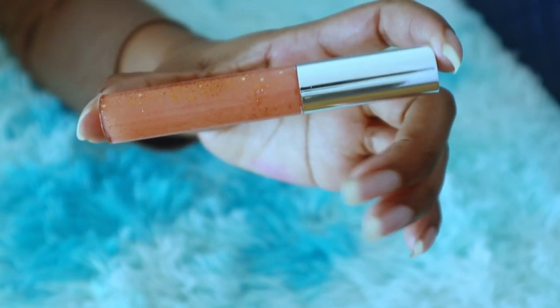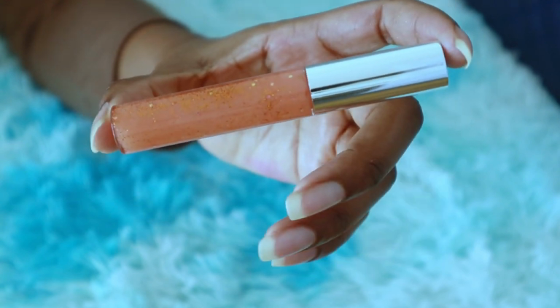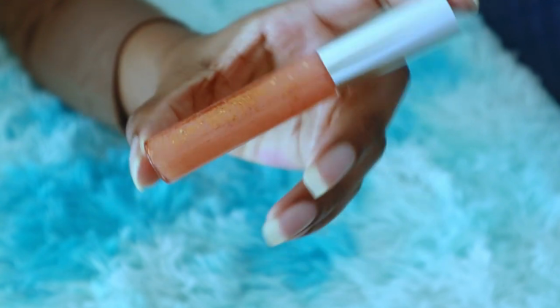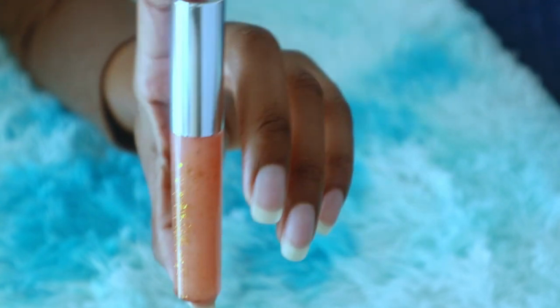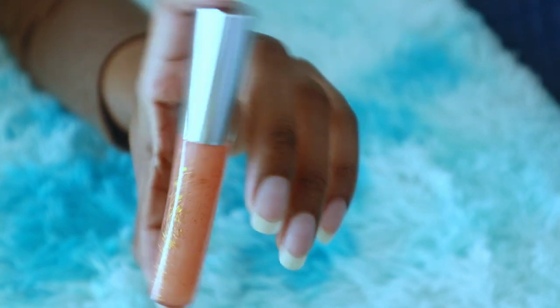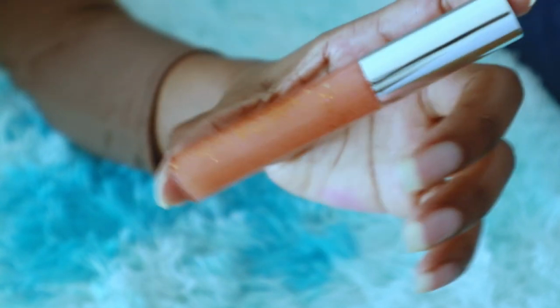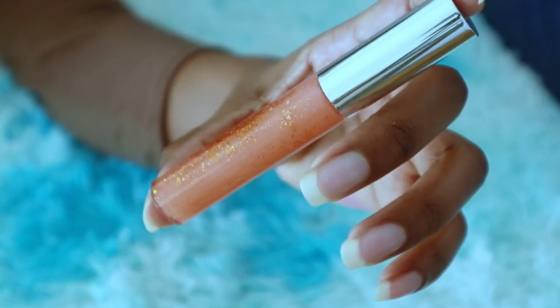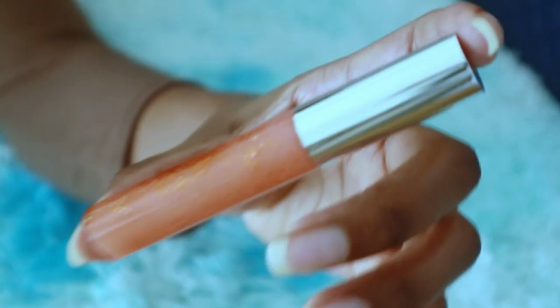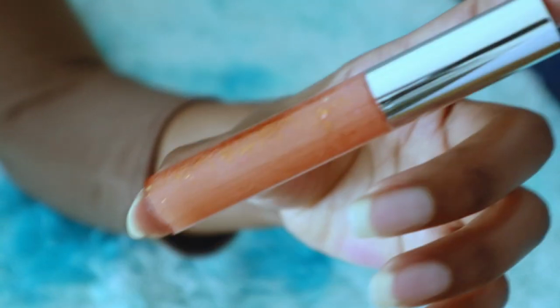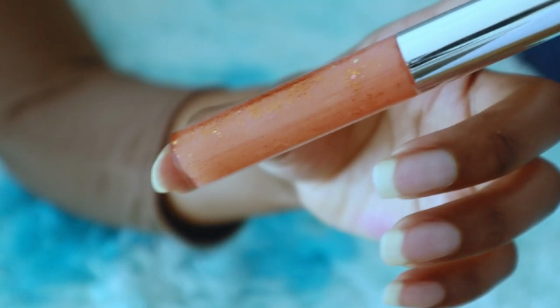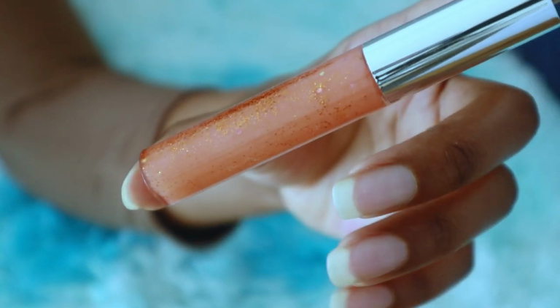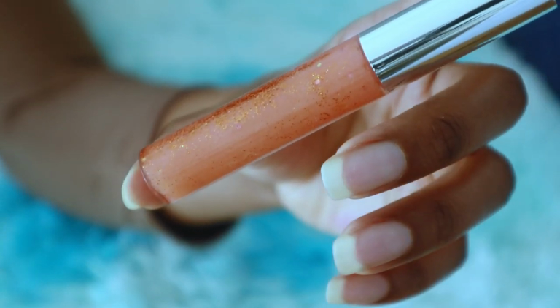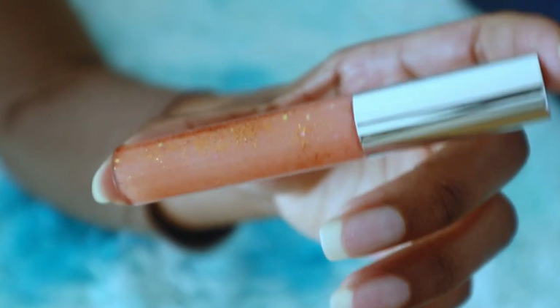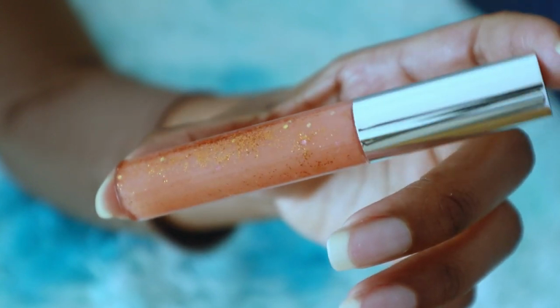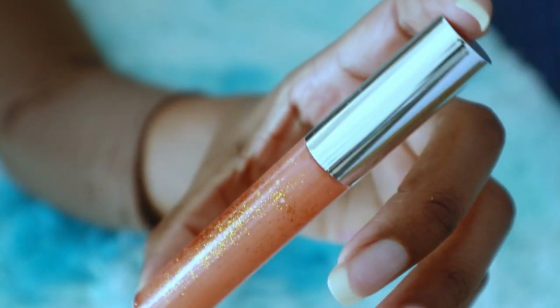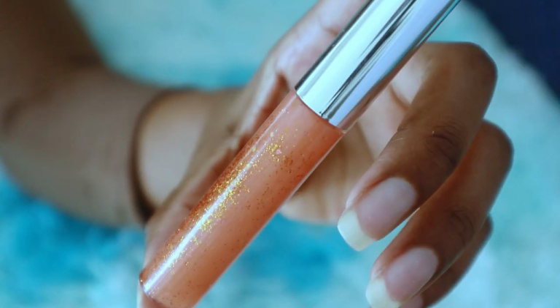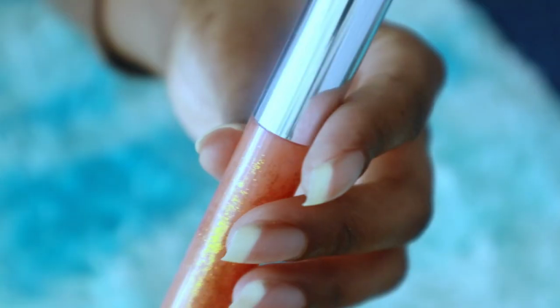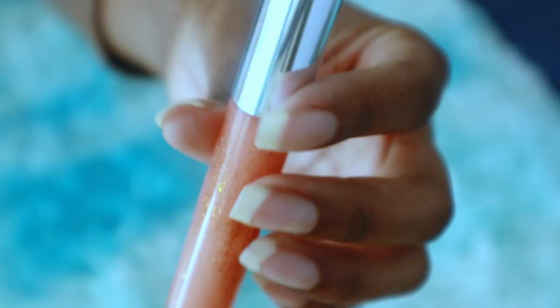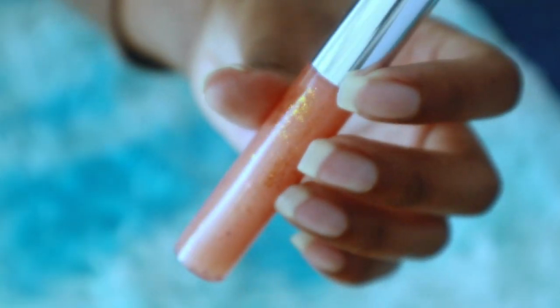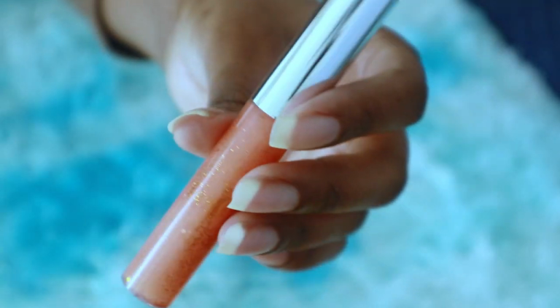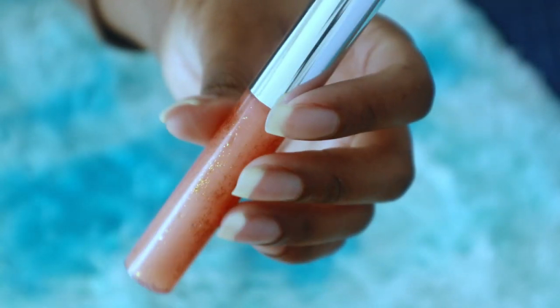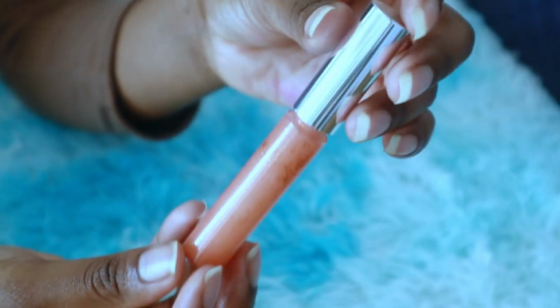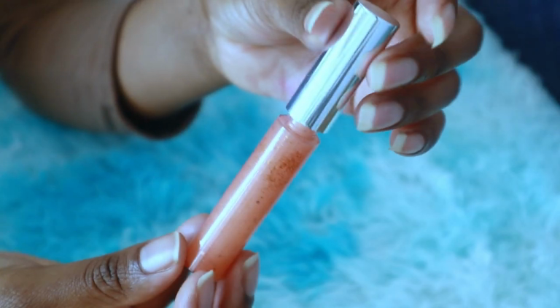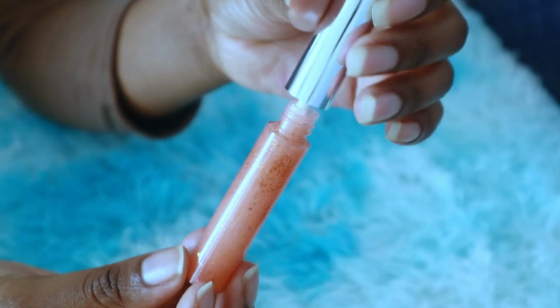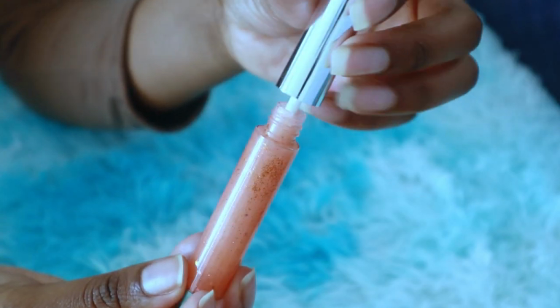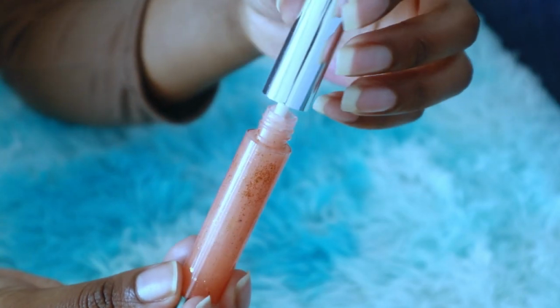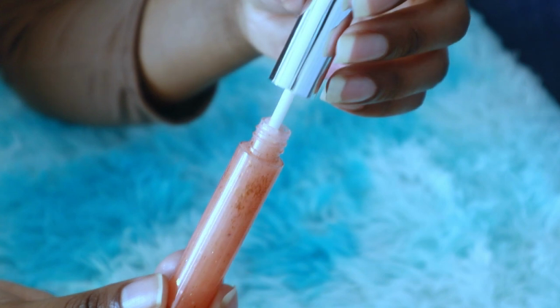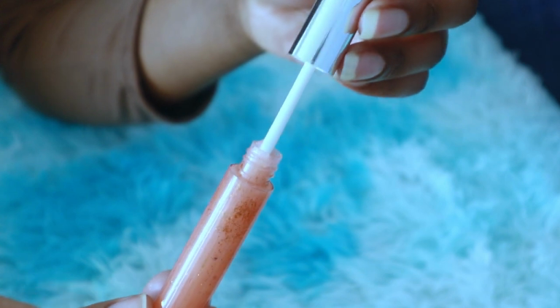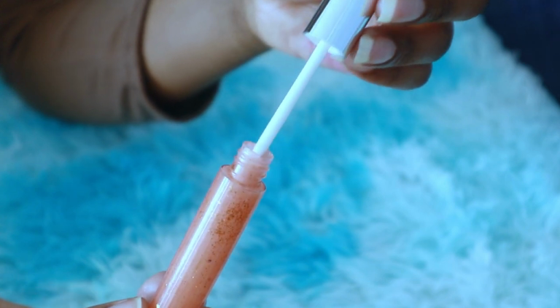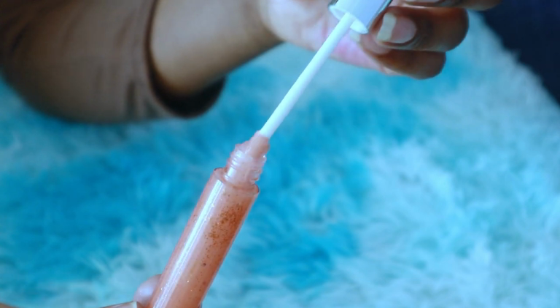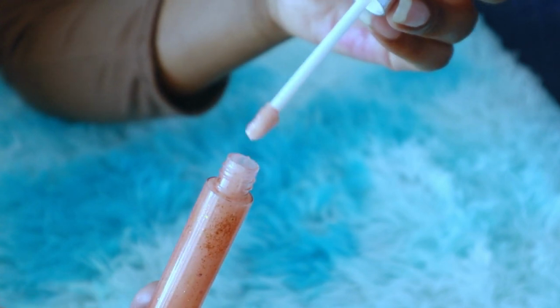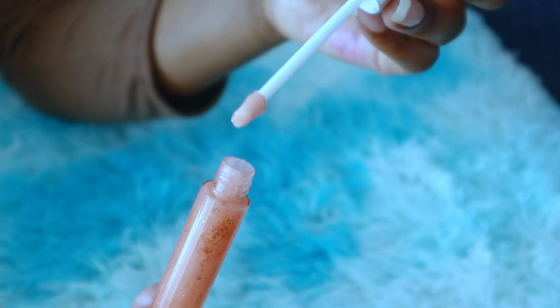Next in my bag is some lip gloss and I made this myself. I just love it — look at the color, it has some shimmer and the smell is really amazing.